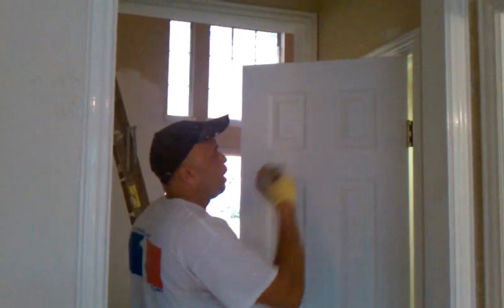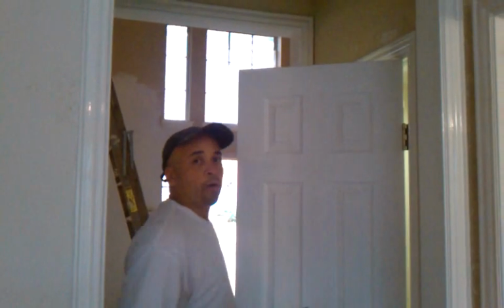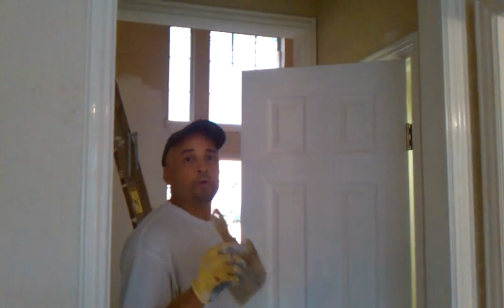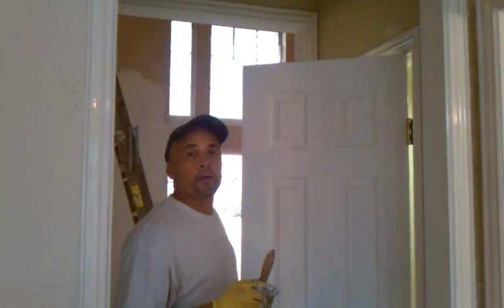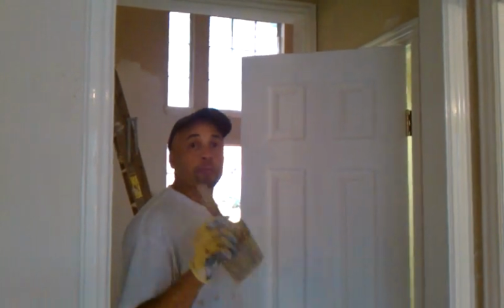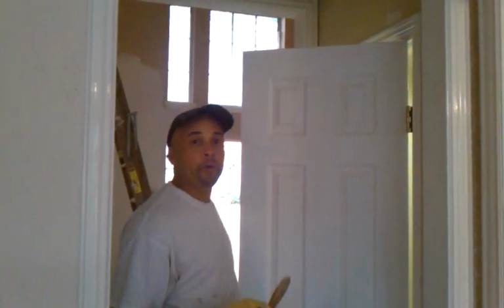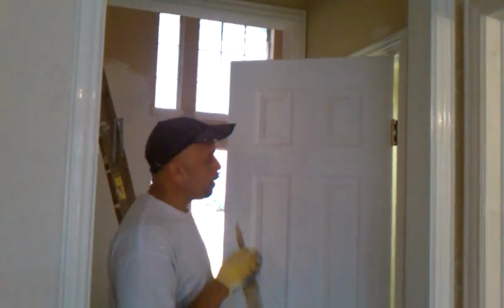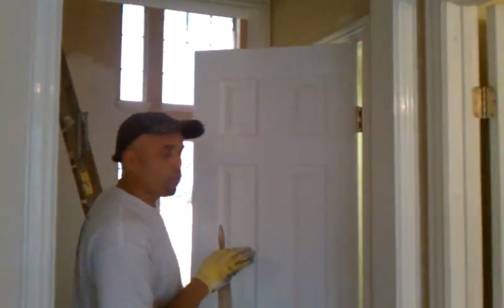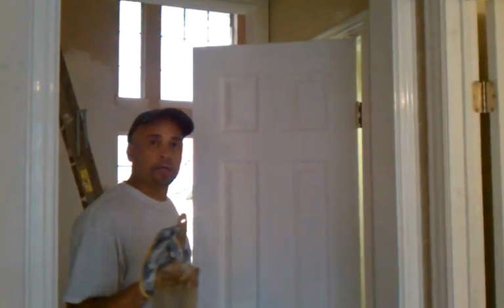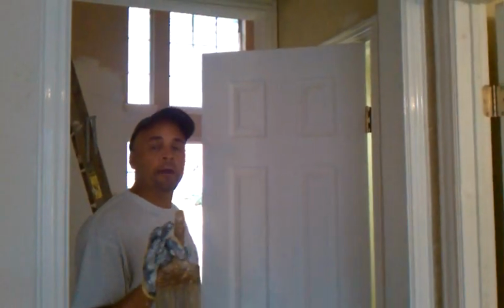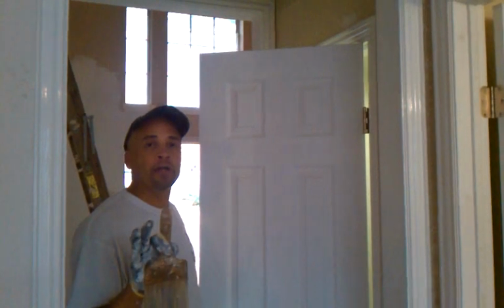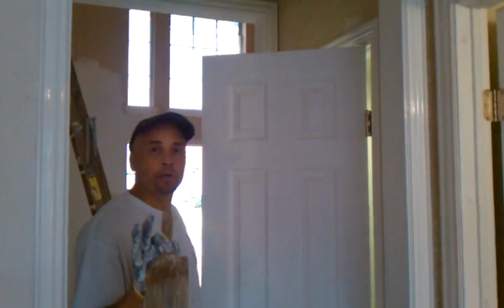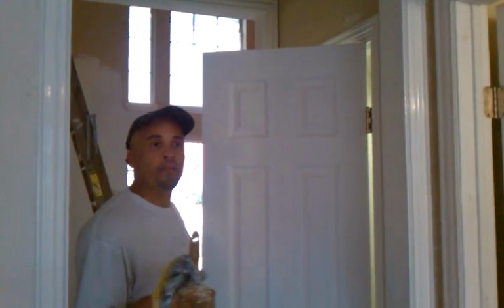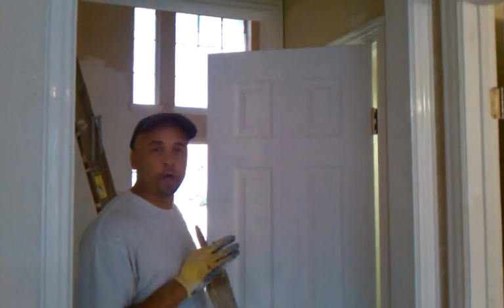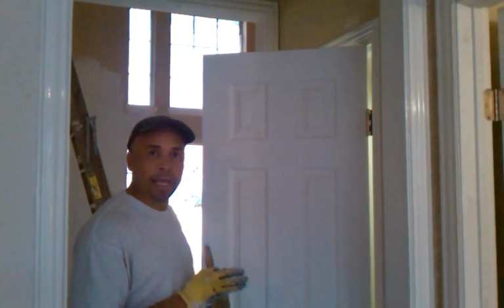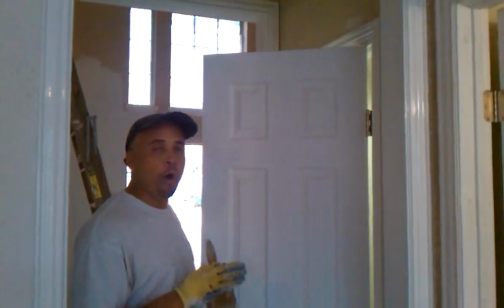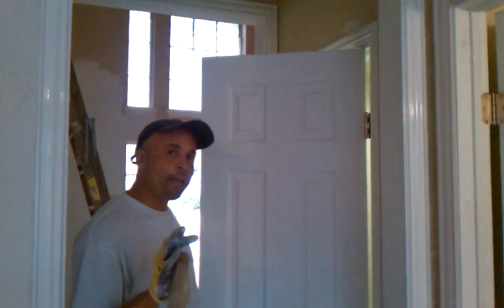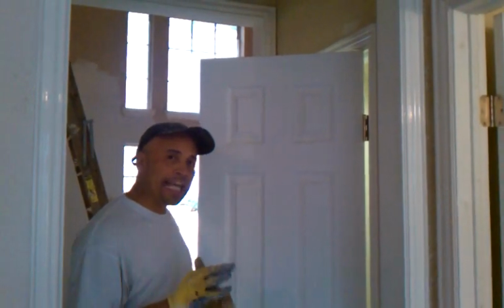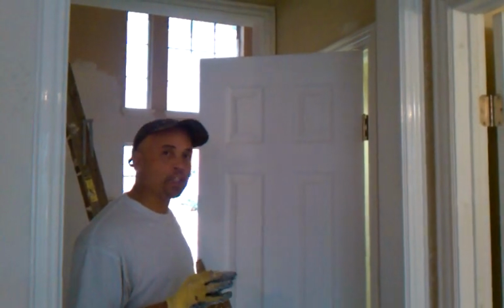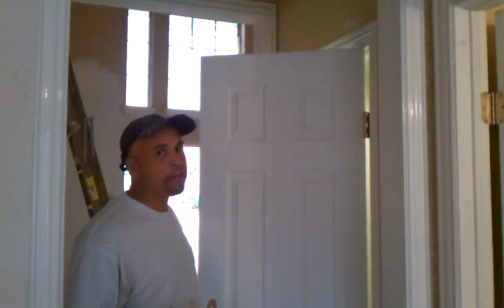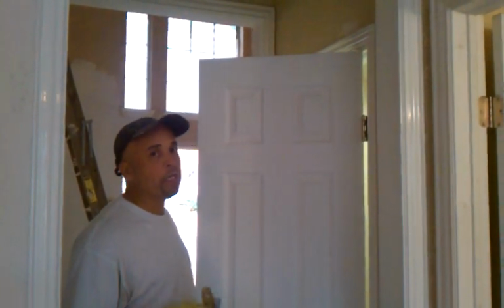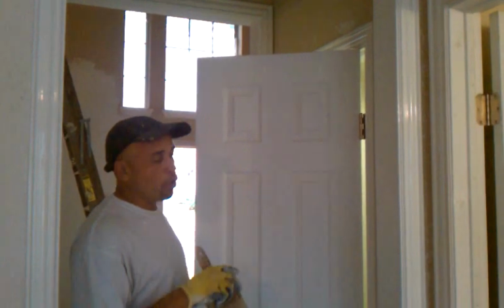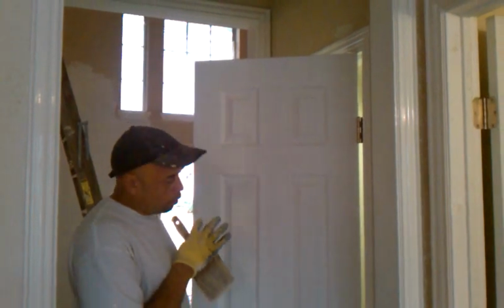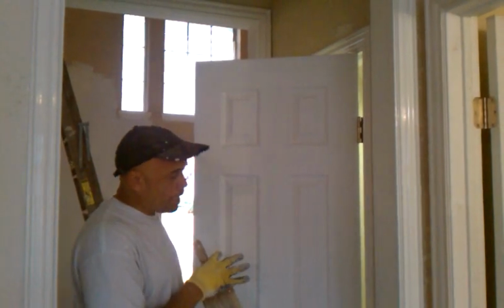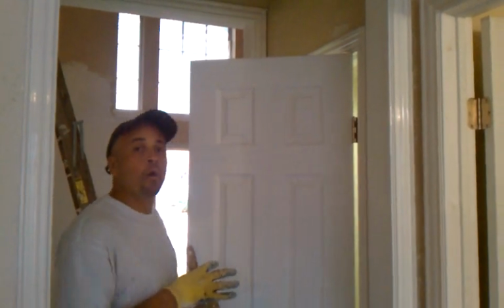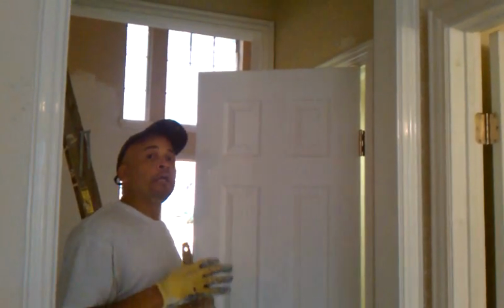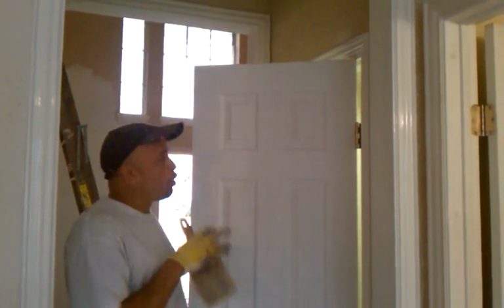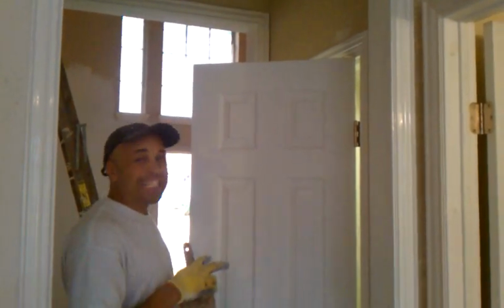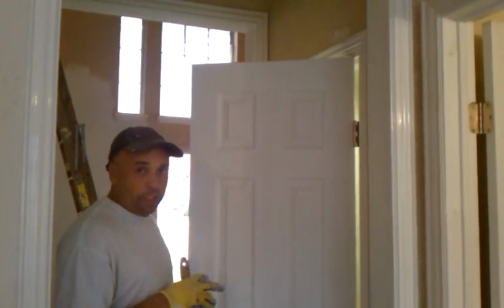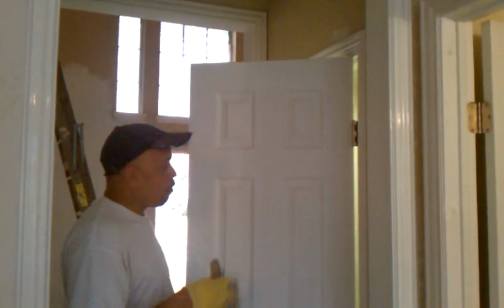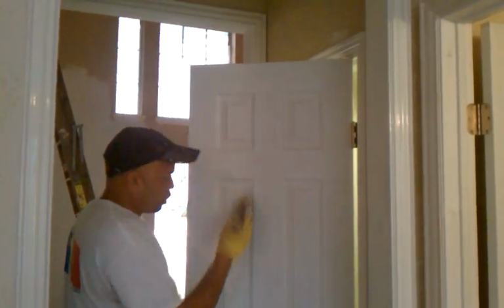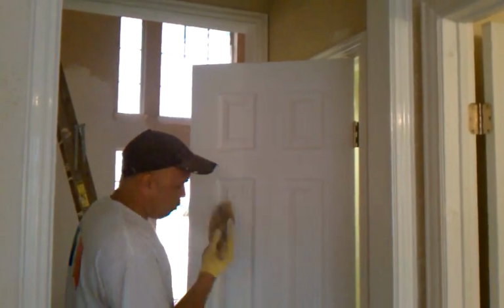Hi, I want to welcome you here to Clark's Painting and Remodeling. I'm going to give you some tips on how to paint a door that's oil base. Oil base and latex are totally different. With an oil base door, you've got to do it in sections in order for it to turn out right.